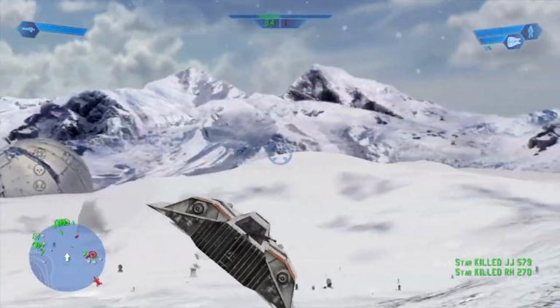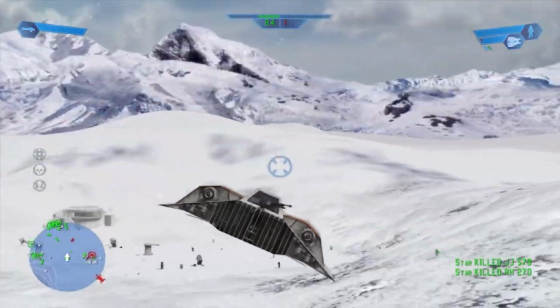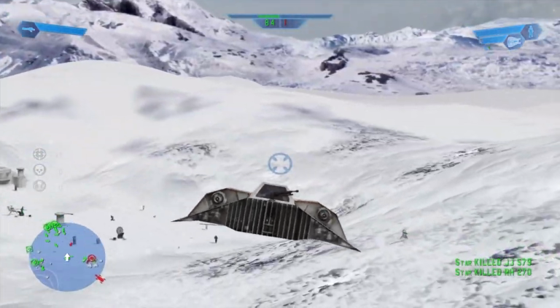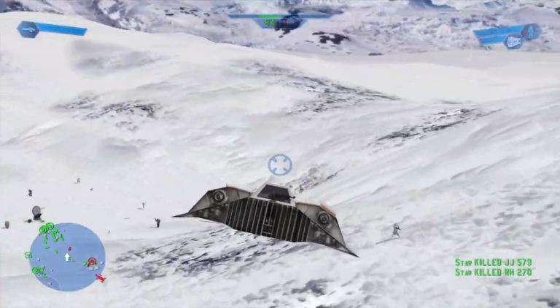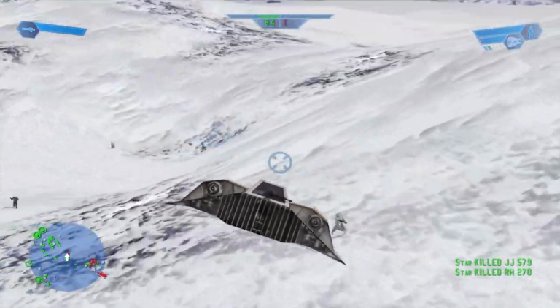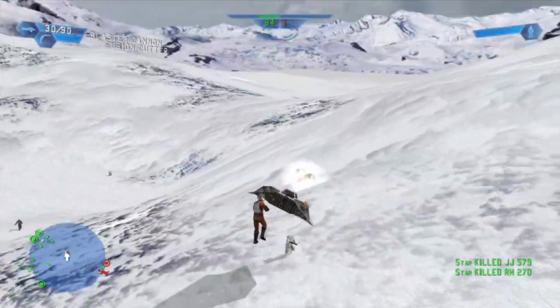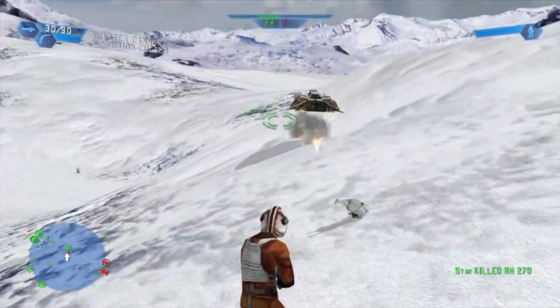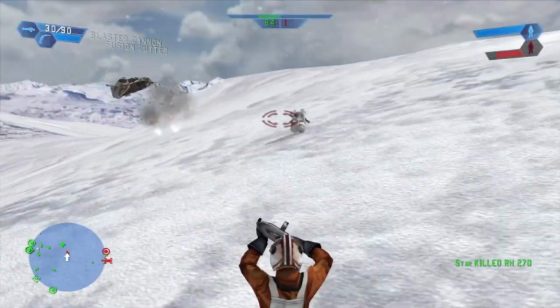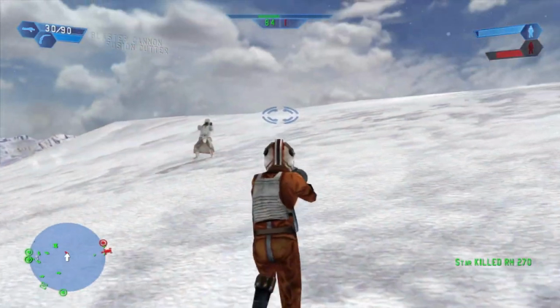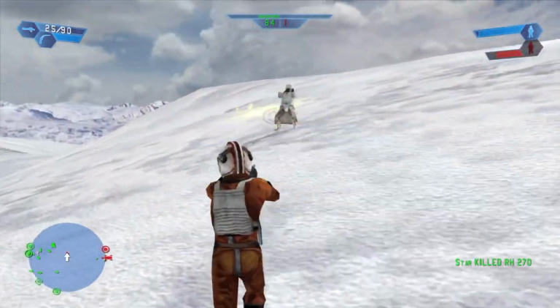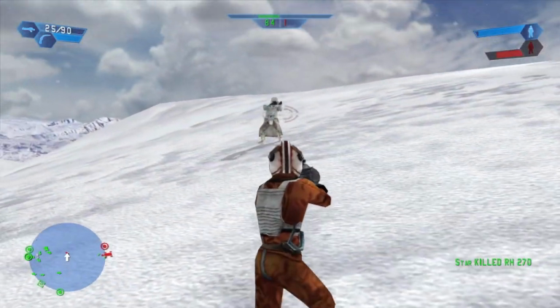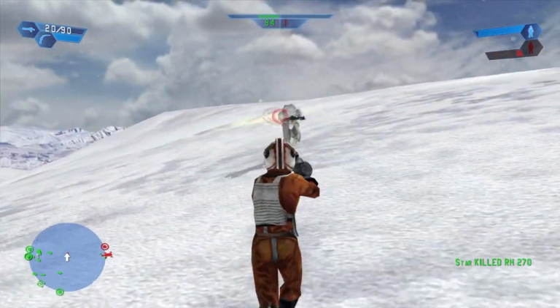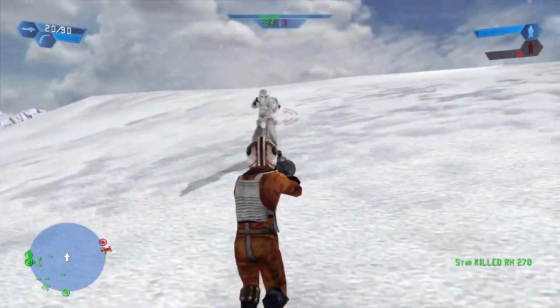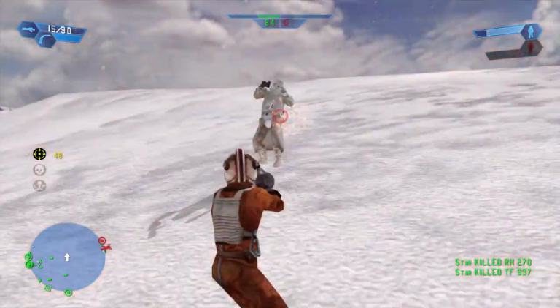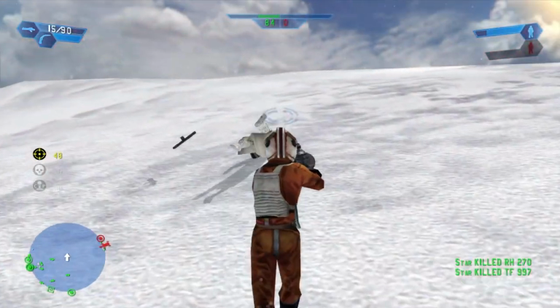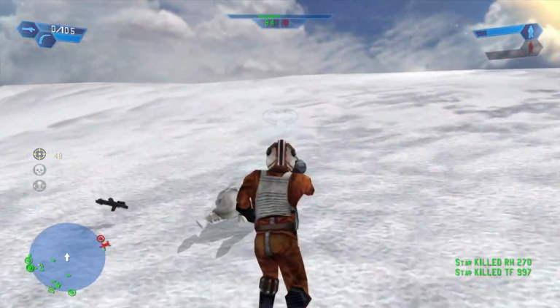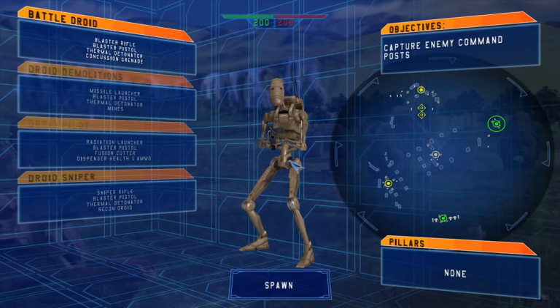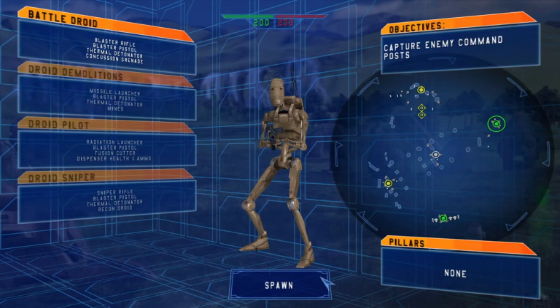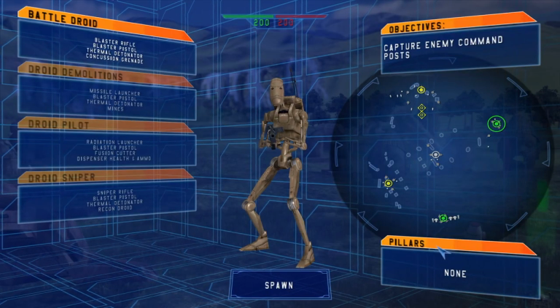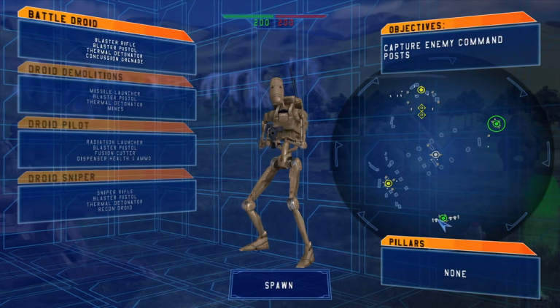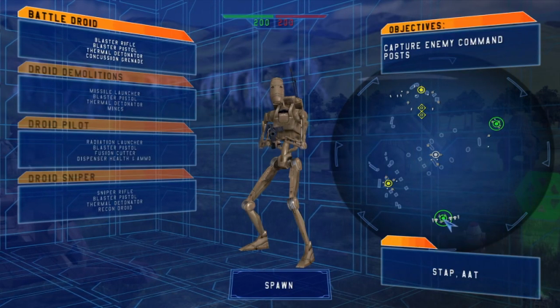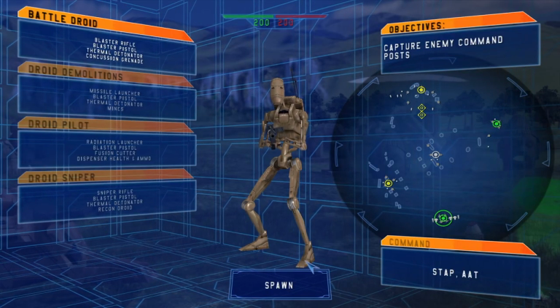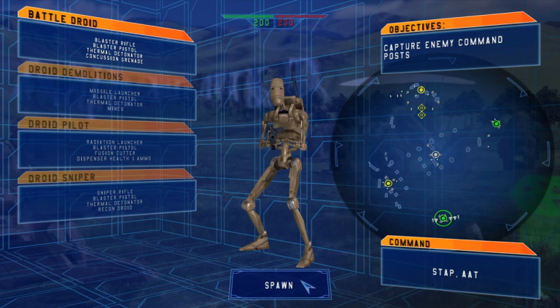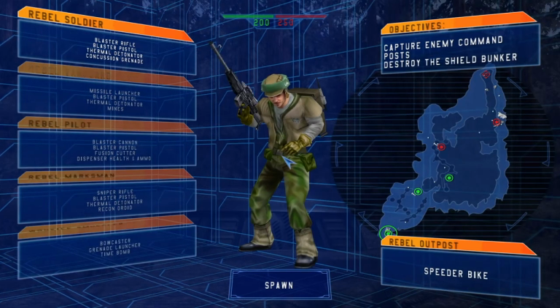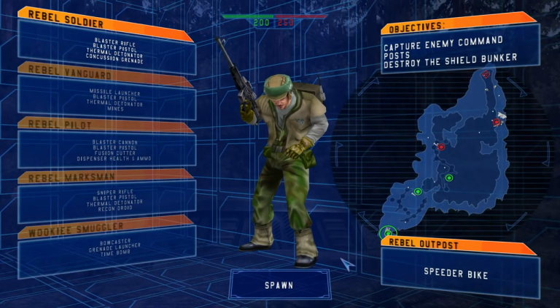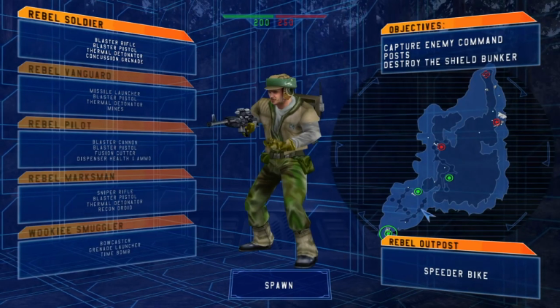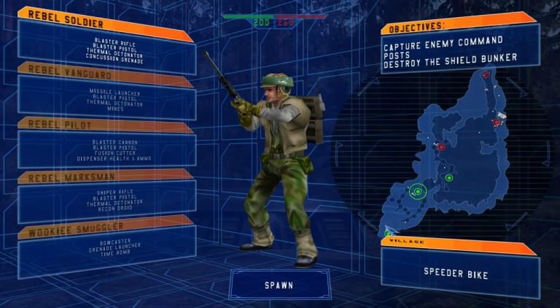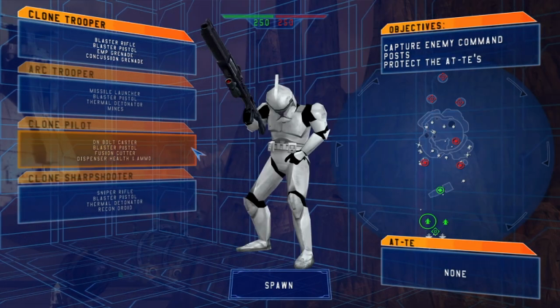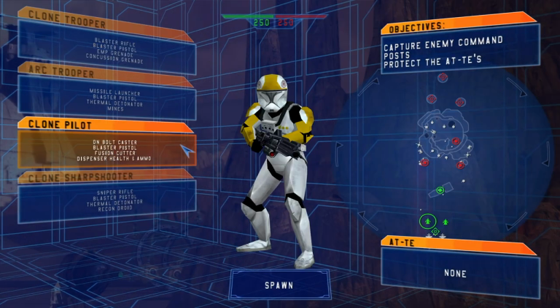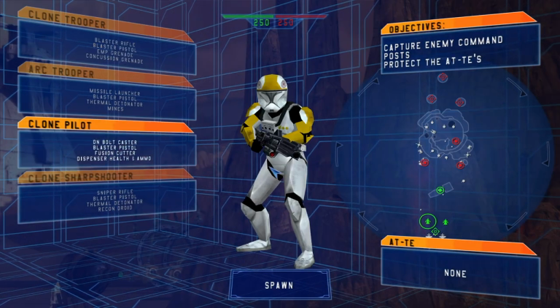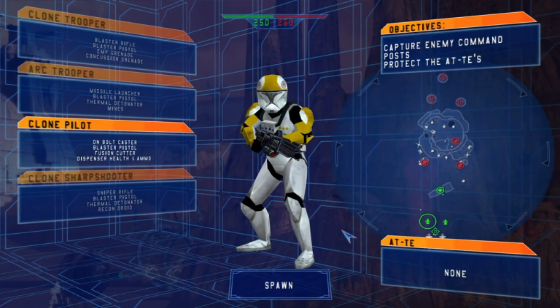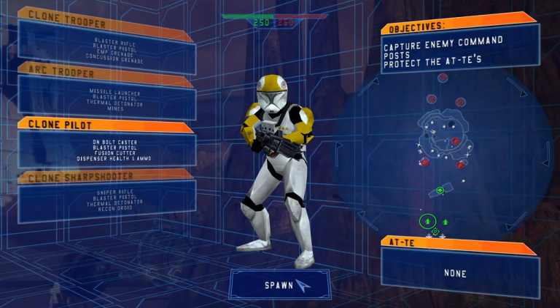In each faction, five different classes of characters are available. Four main classes are similar for each faction — infantry, heavy weapons, pilot, and sniper — while the fifth is unique.